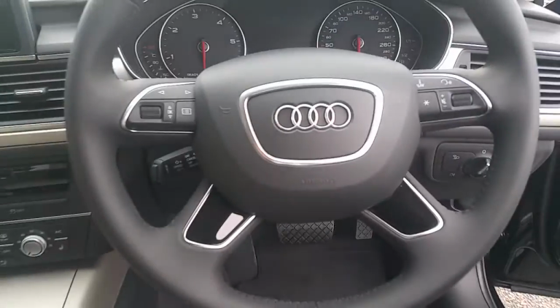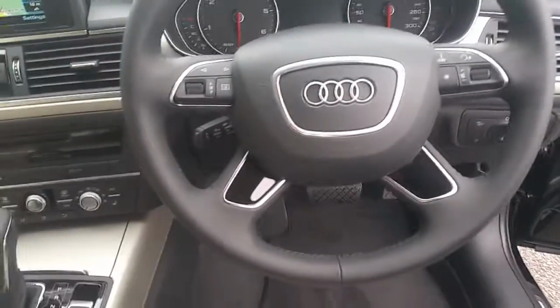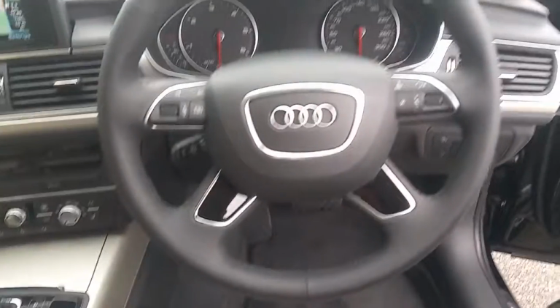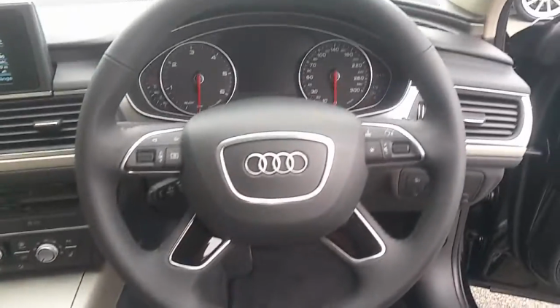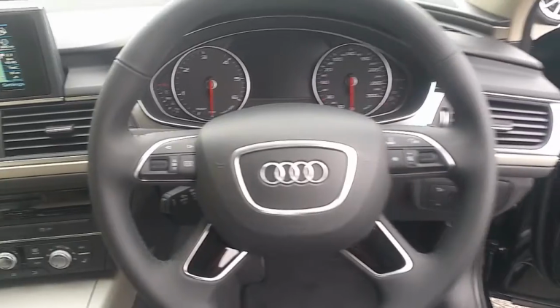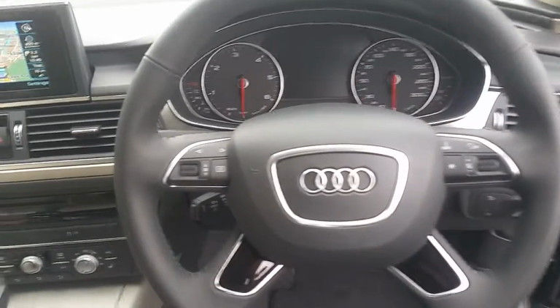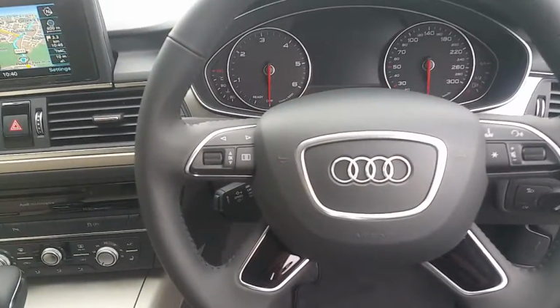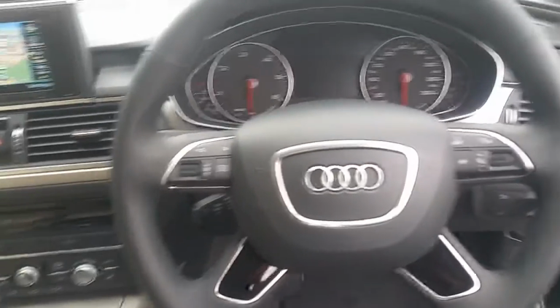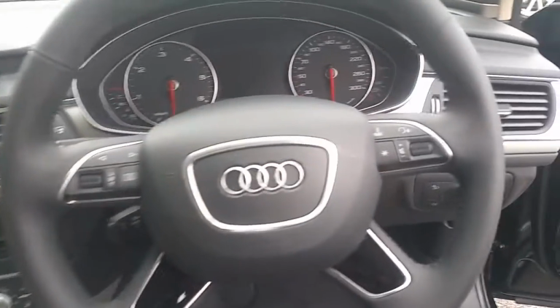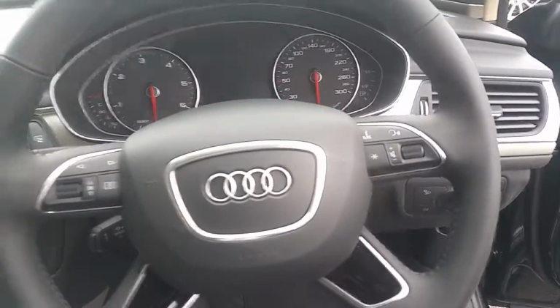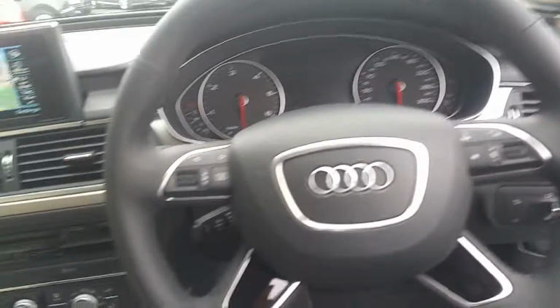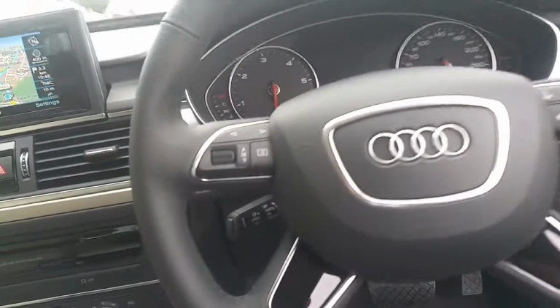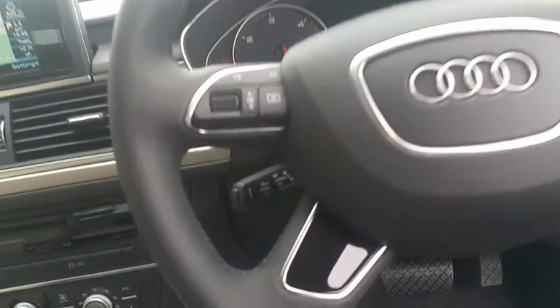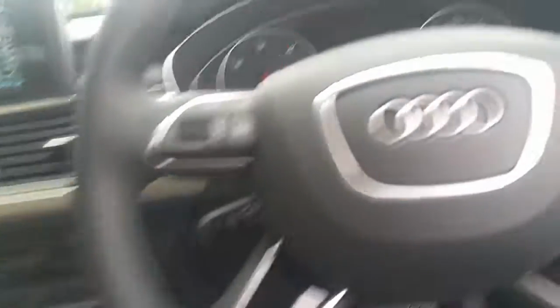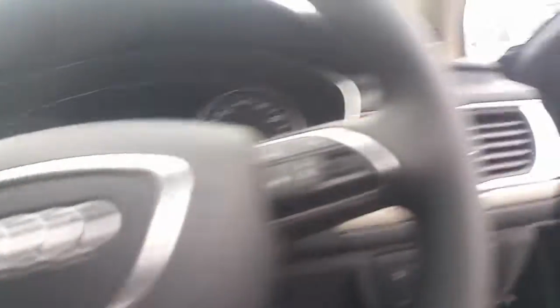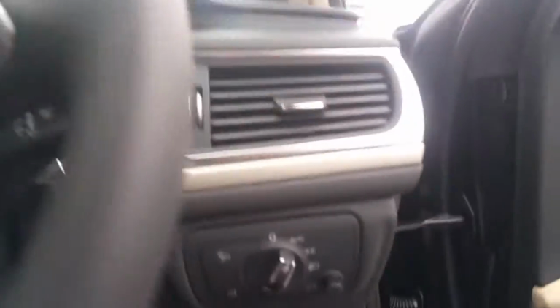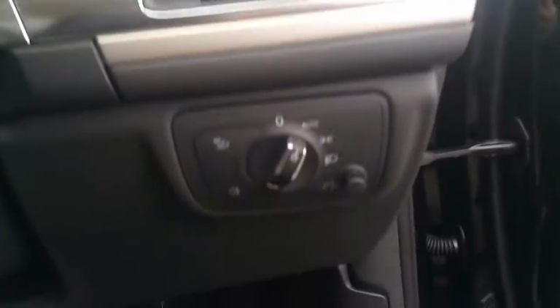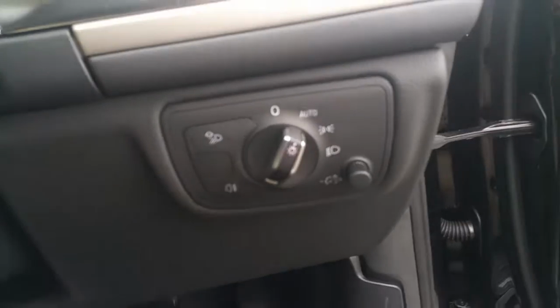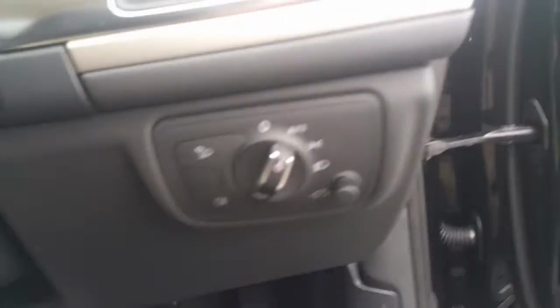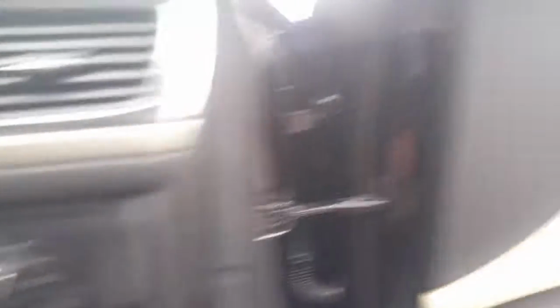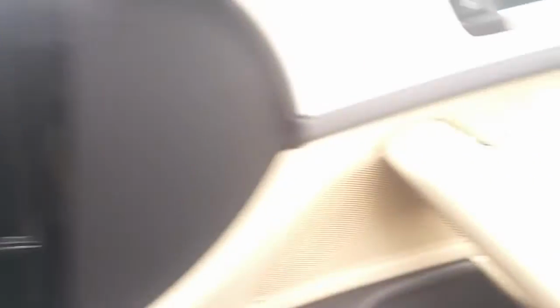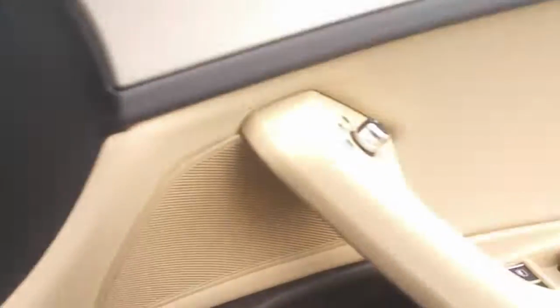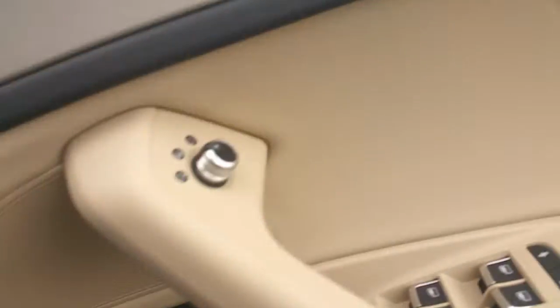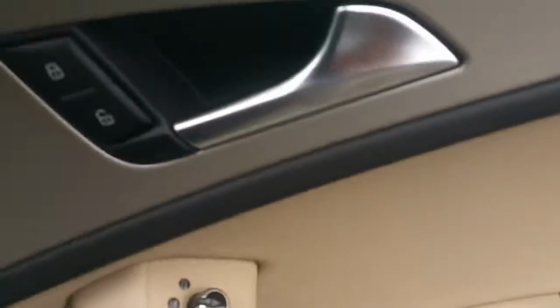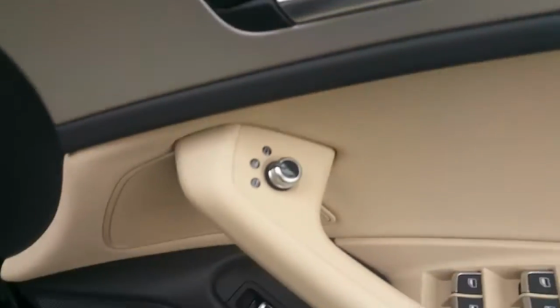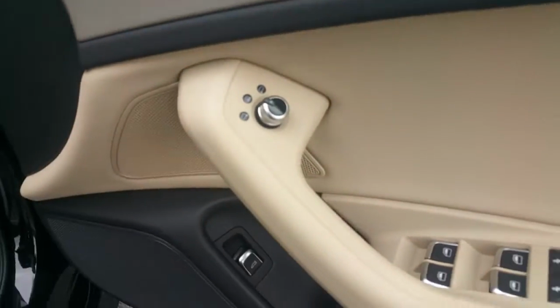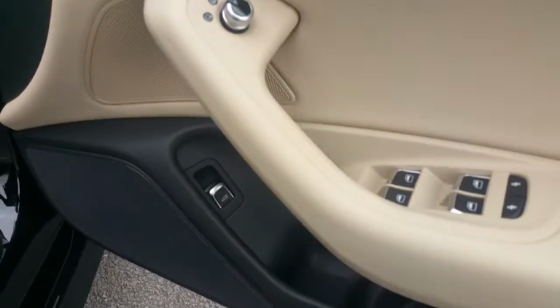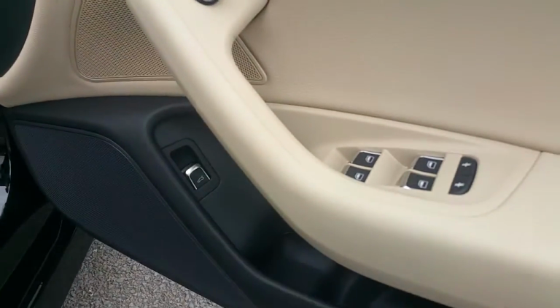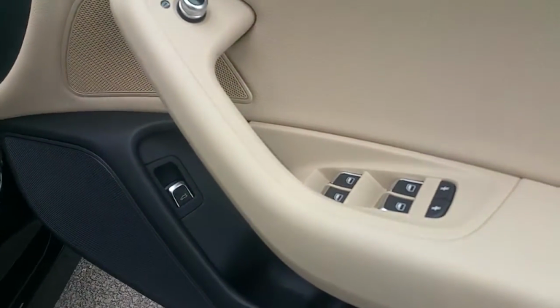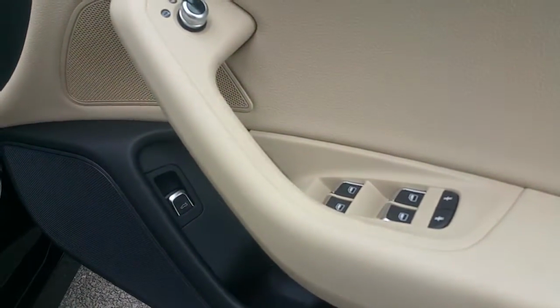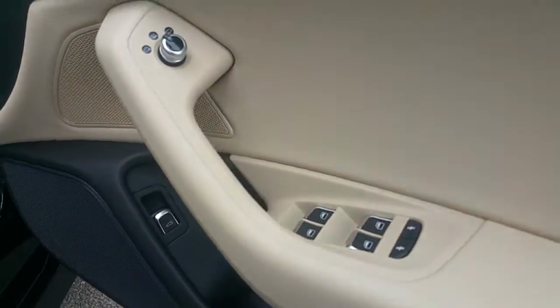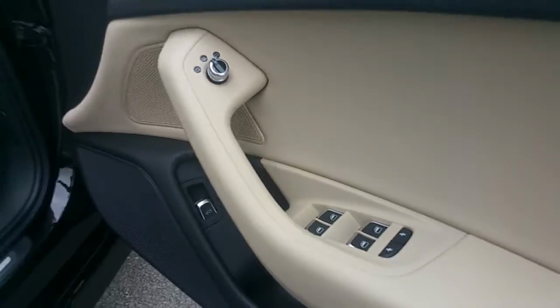The multi-function steering wheel is finished in leather with controls to use your phone via Bluetooth and for the radio, cruise control, automatic headlights, electrically adjustable wing mirrors, and electric windows in both the front and rear of the car.